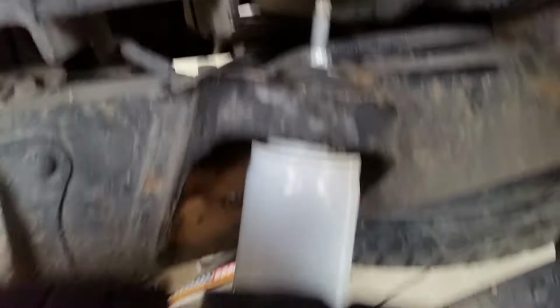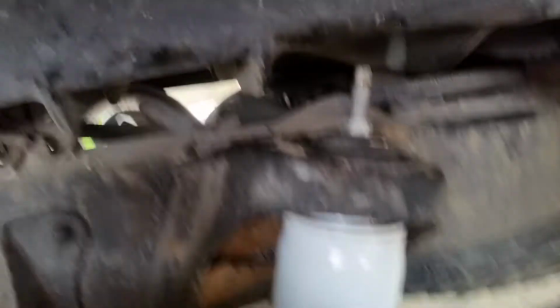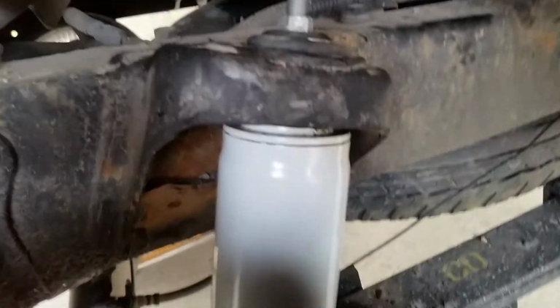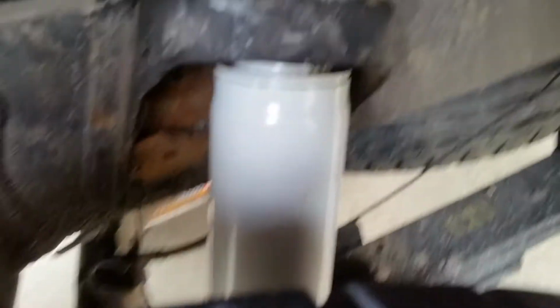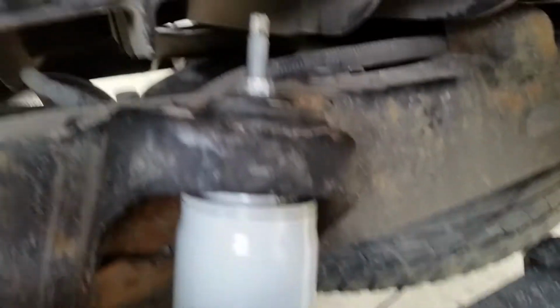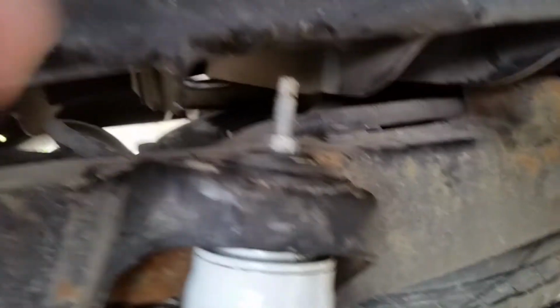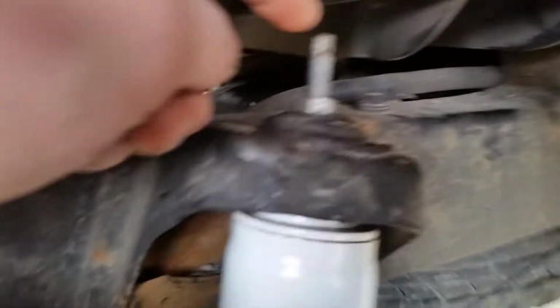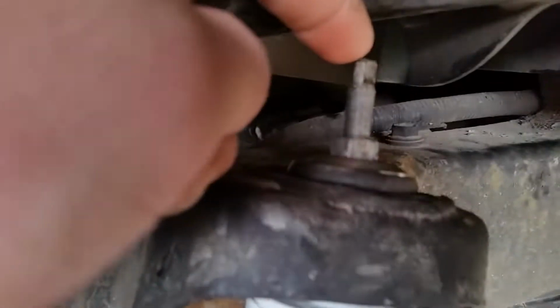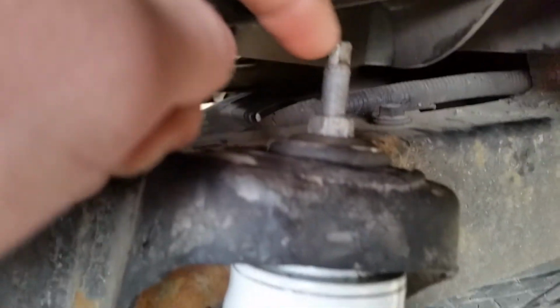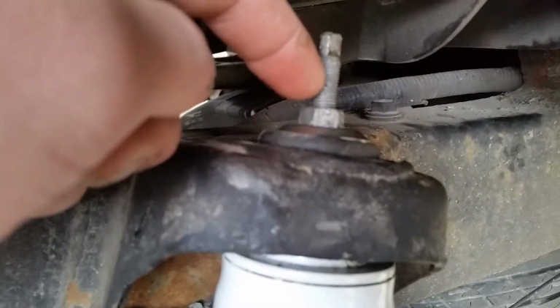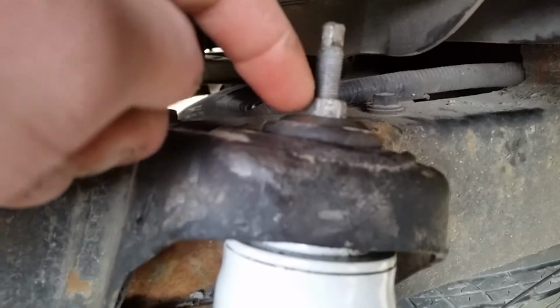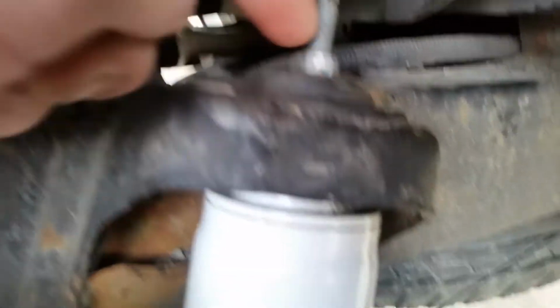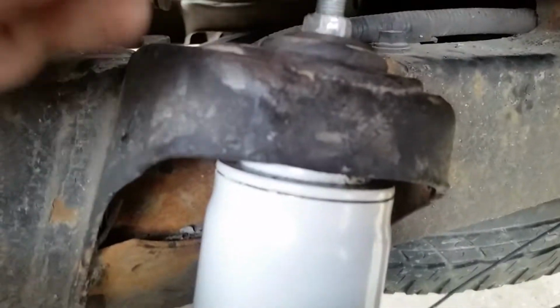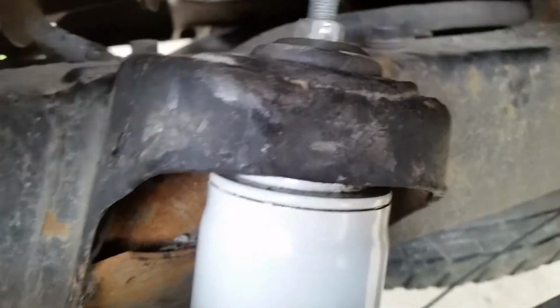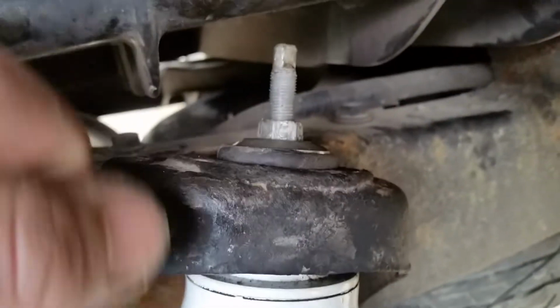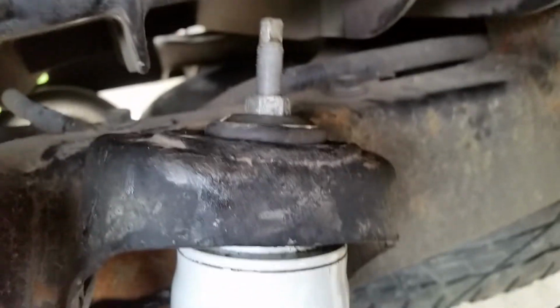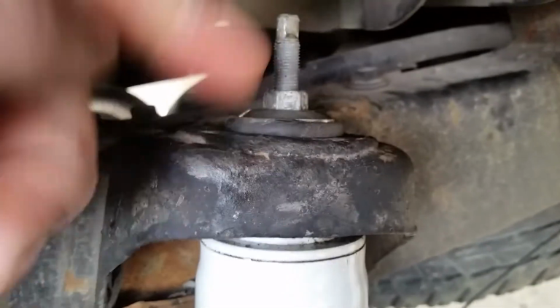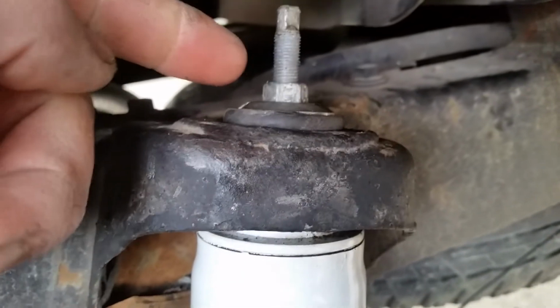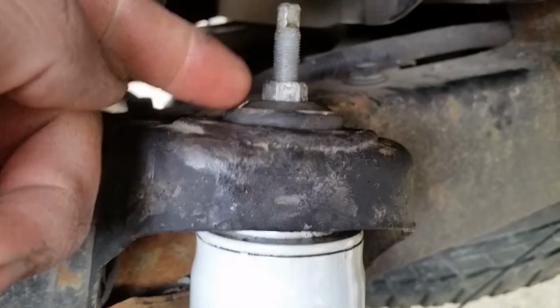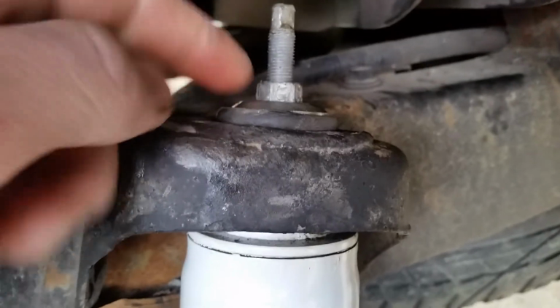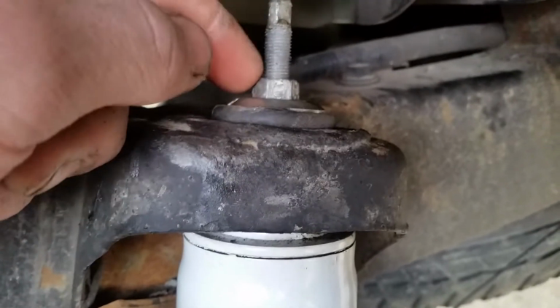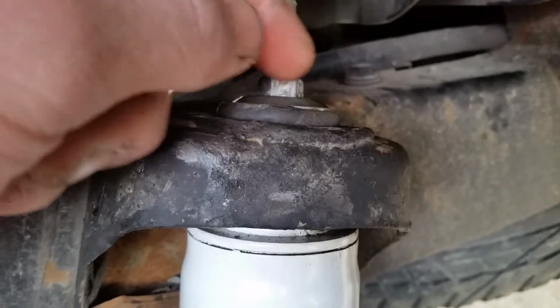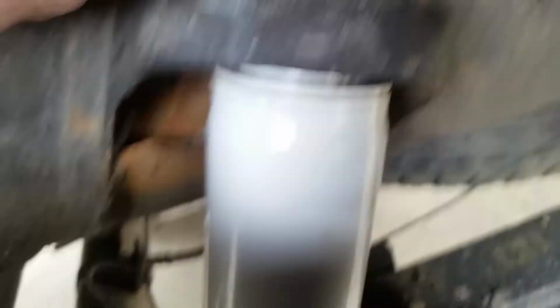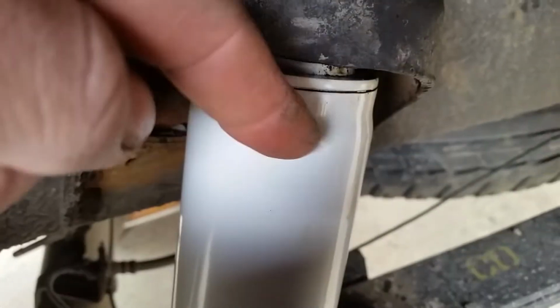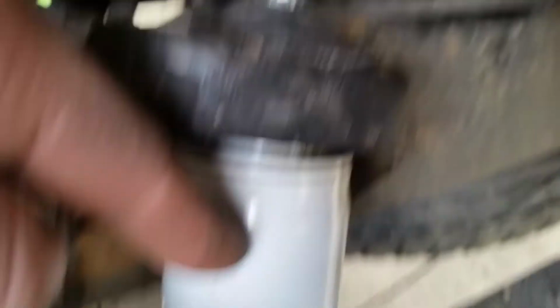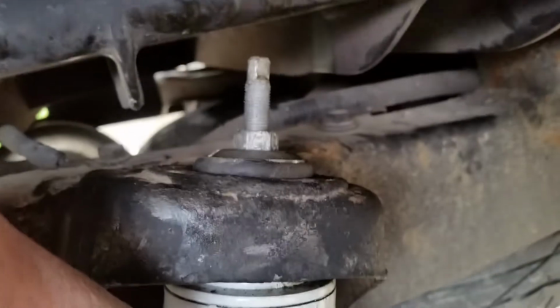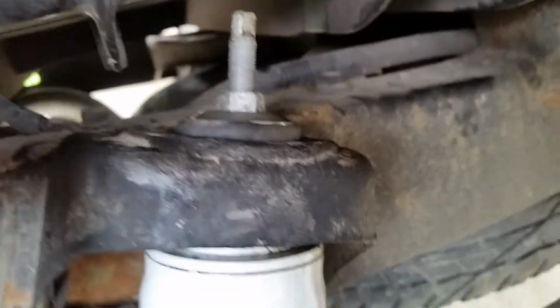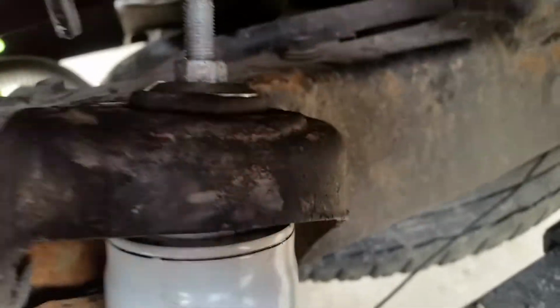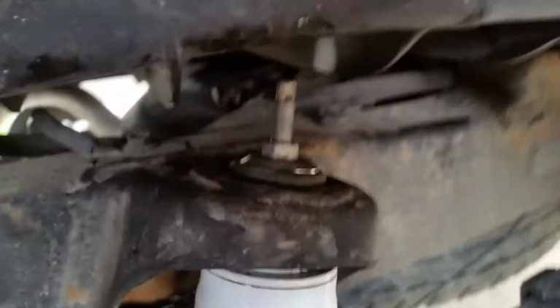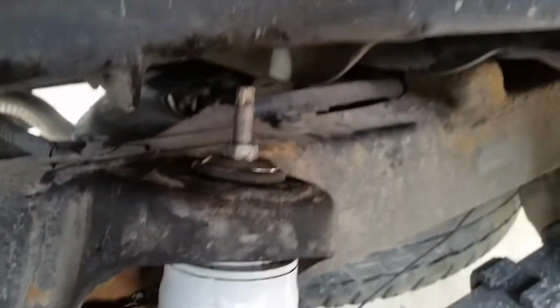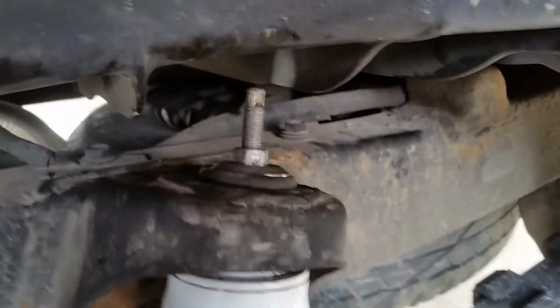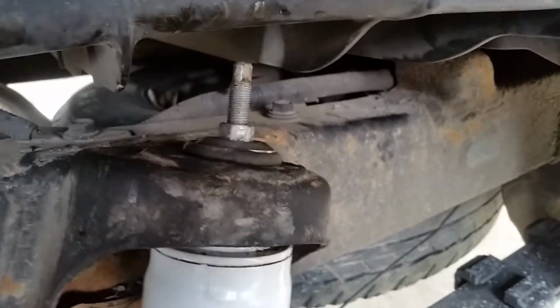The only real difficult part — I'm going to show you on my new shock. This bolt here will seize to the nut, and most likely there's not going to be any give. So when you go to turn this nut, the whole top of the shock will spin. It's more than worth it if you don't have the tool.